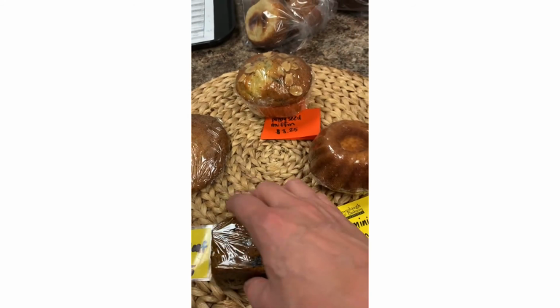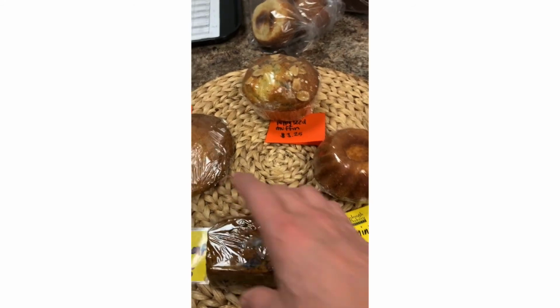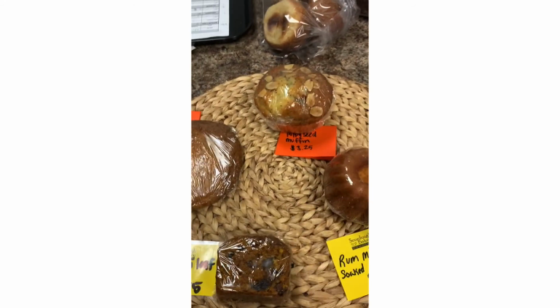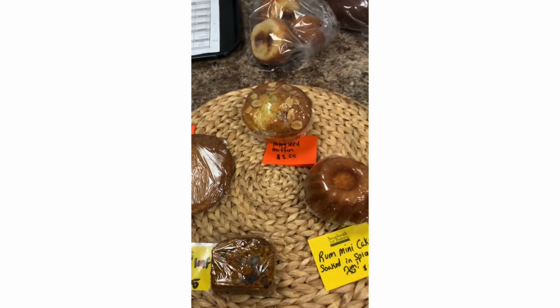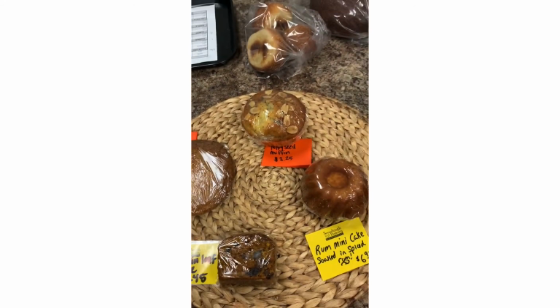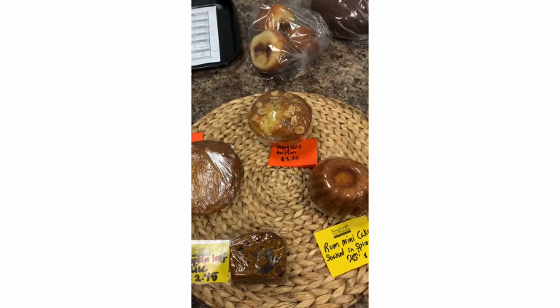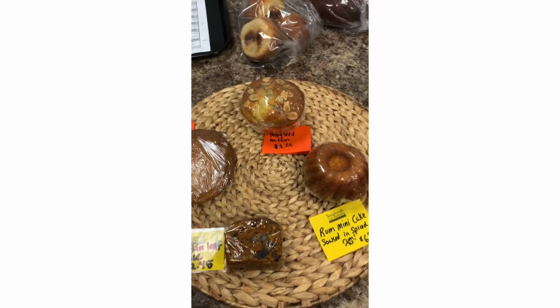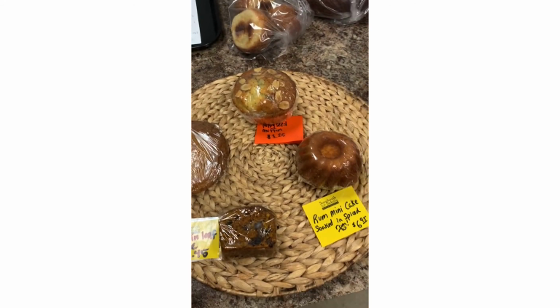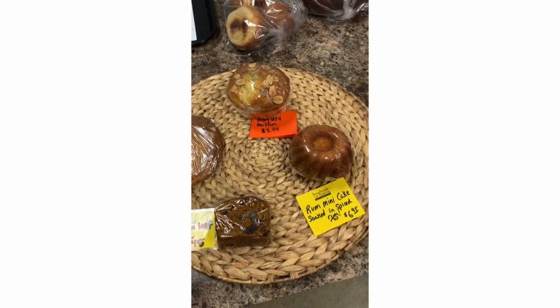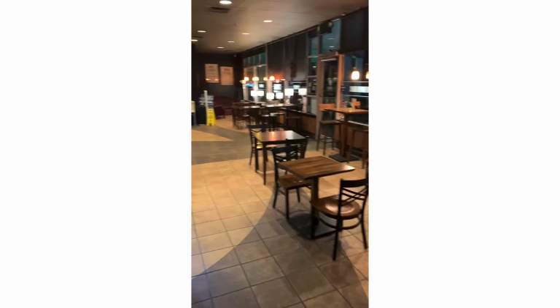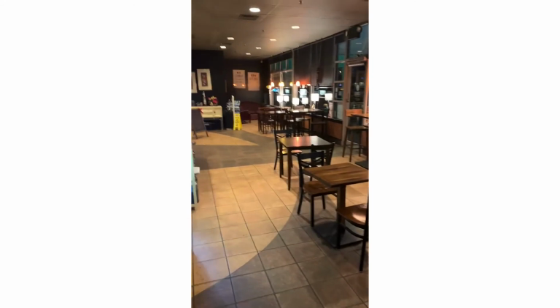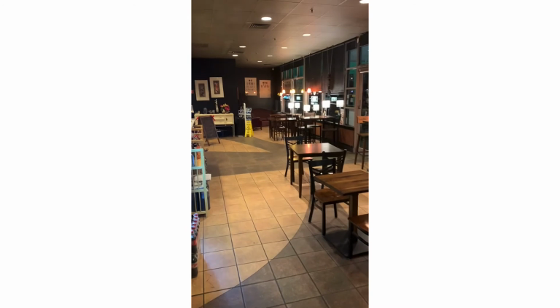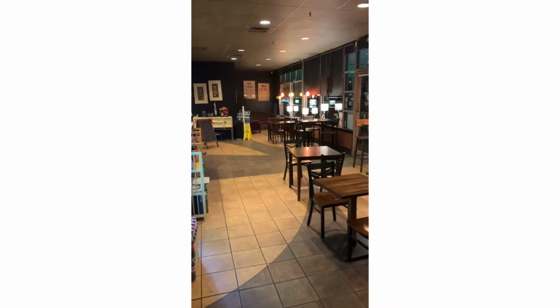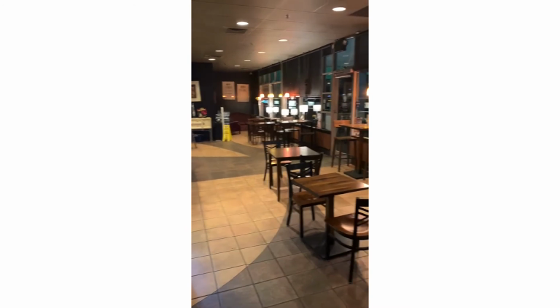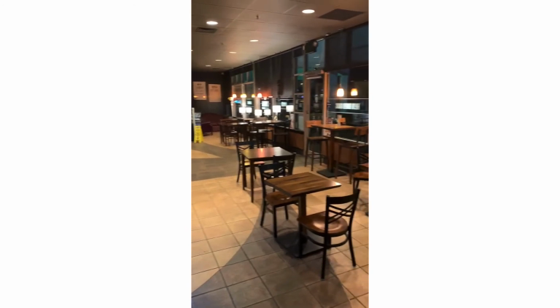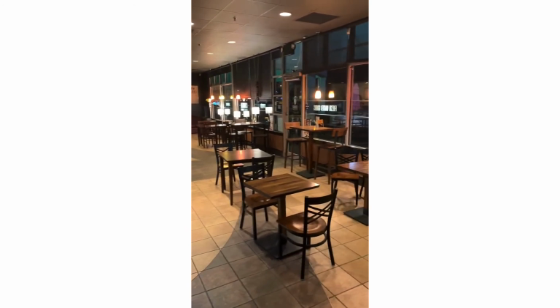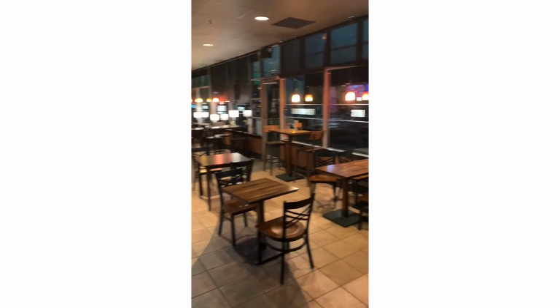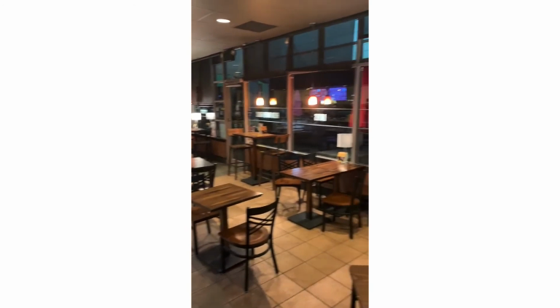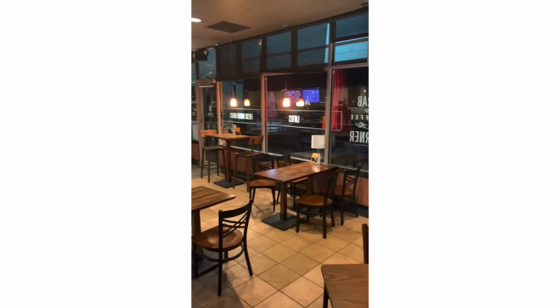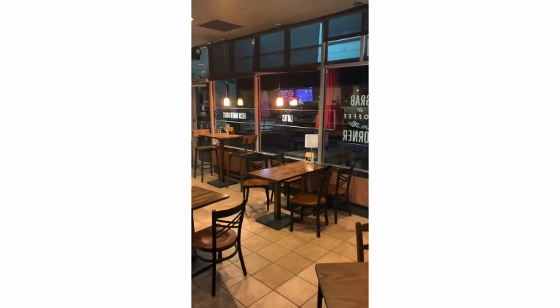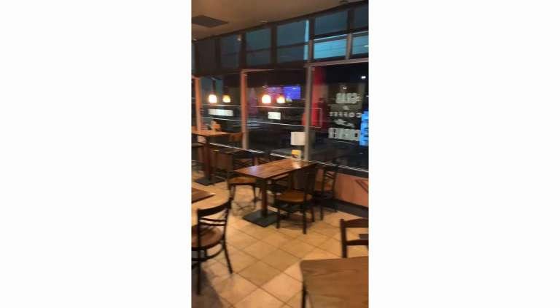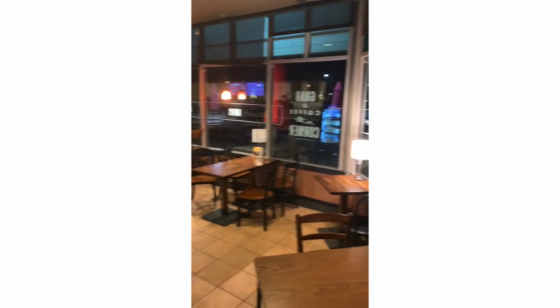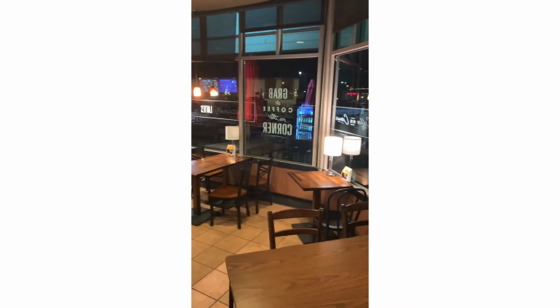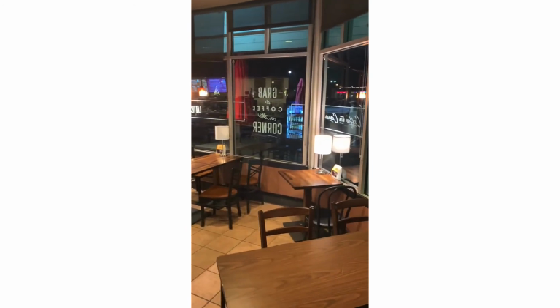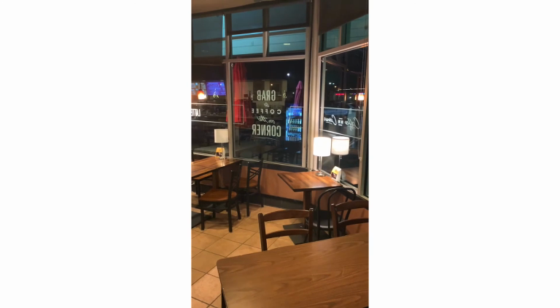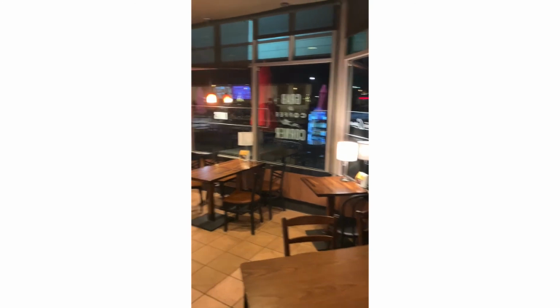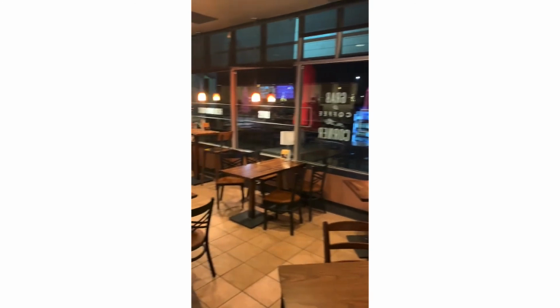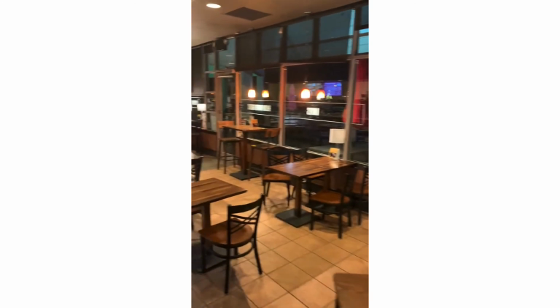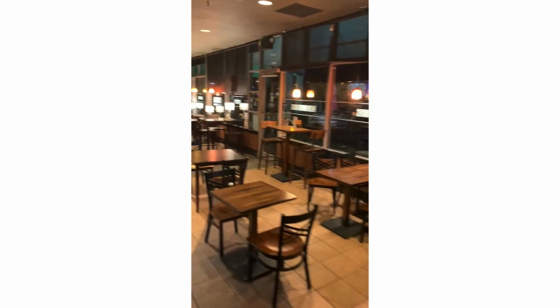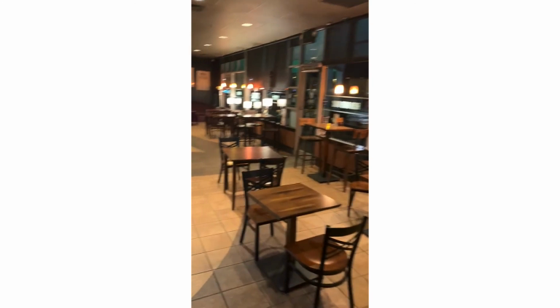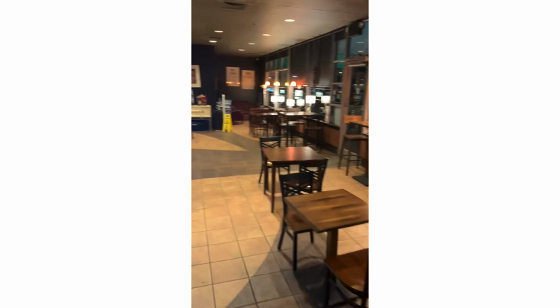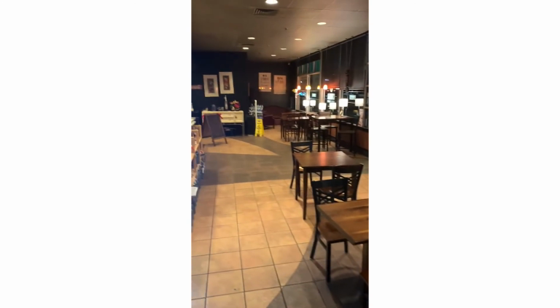In another hour when we open, all these tables will be full. So hurry down, come on in, give us a holler, say hi, and have some coffee. See you soon!